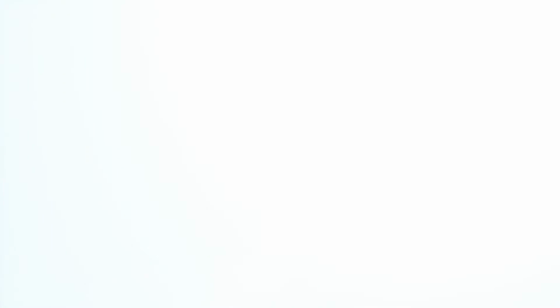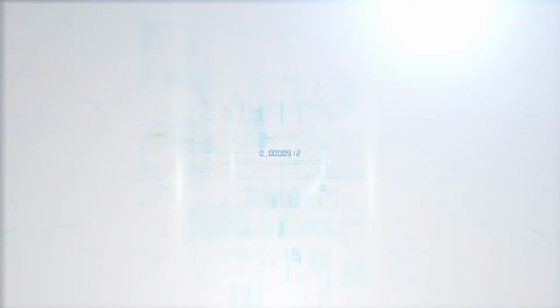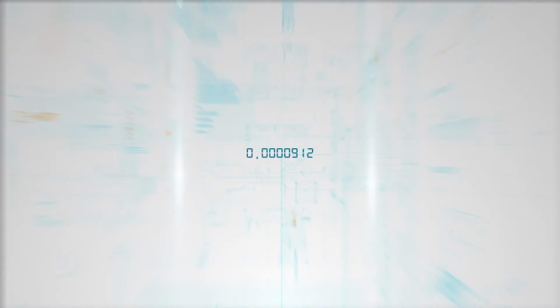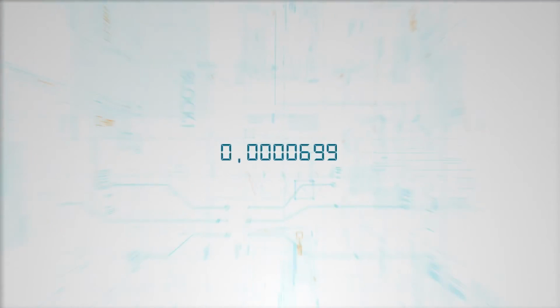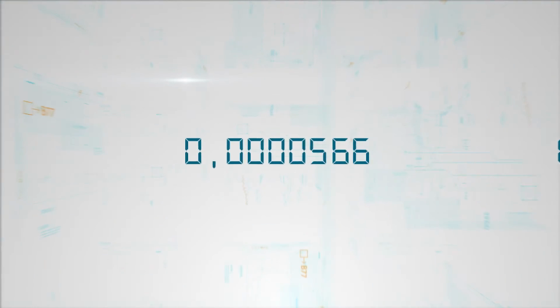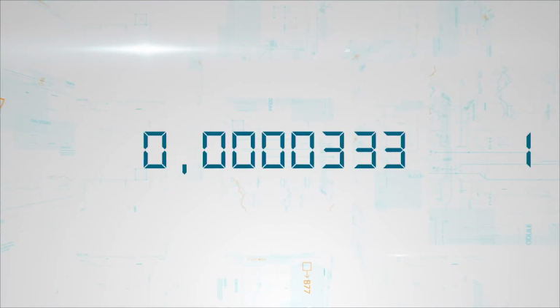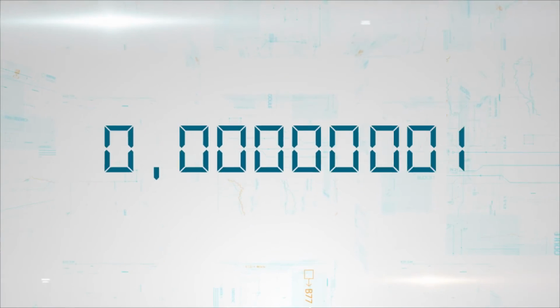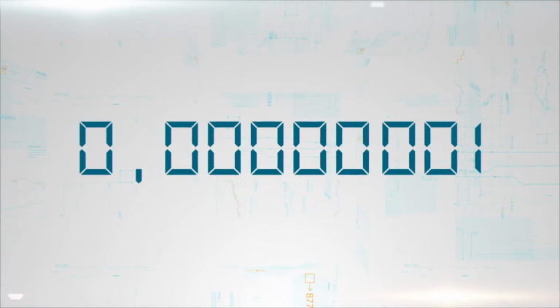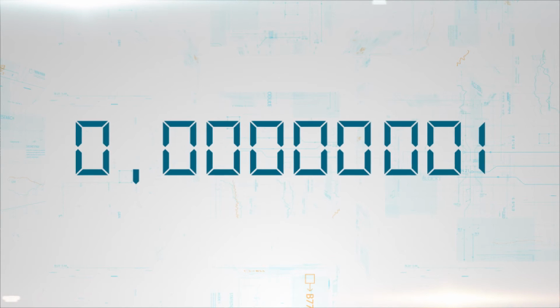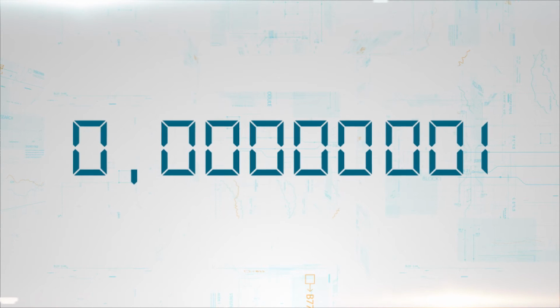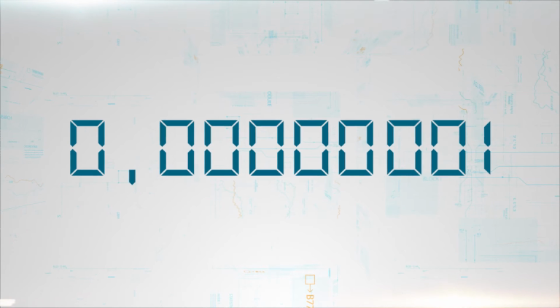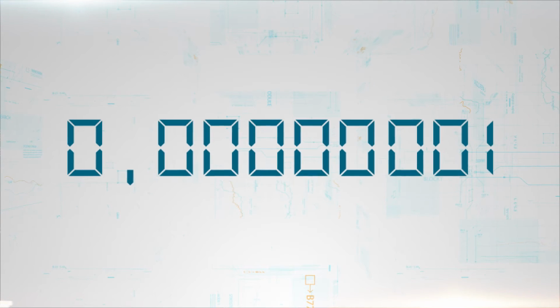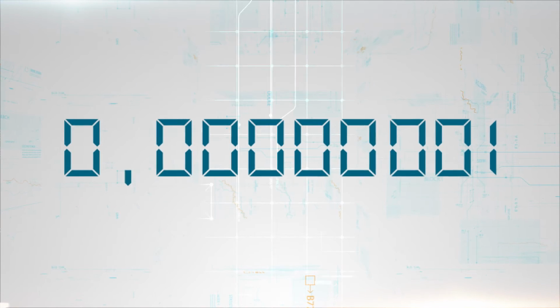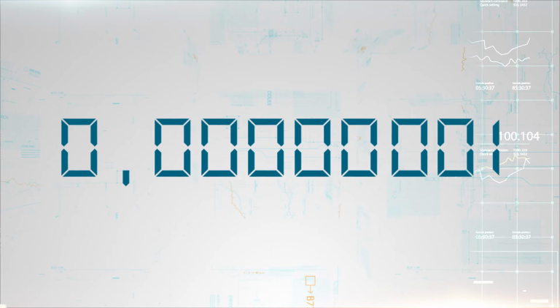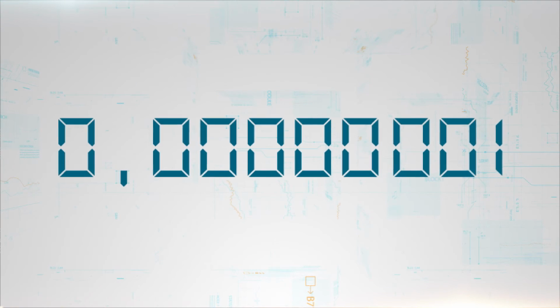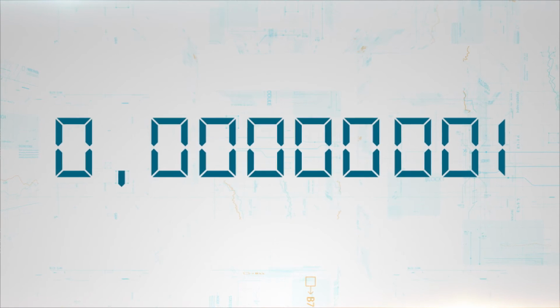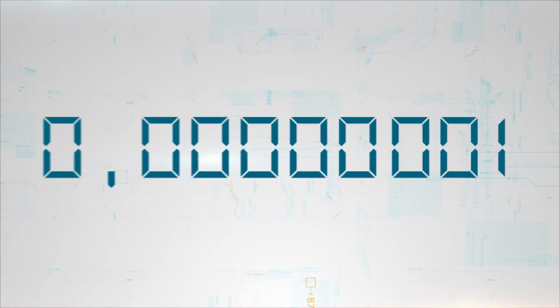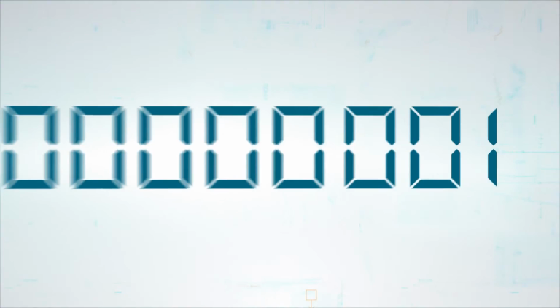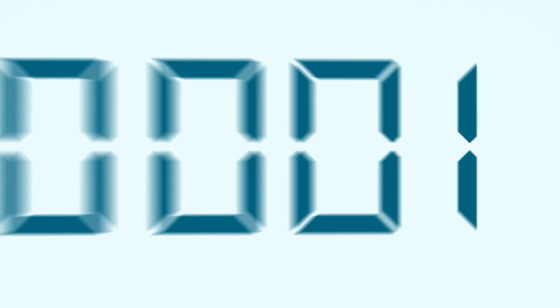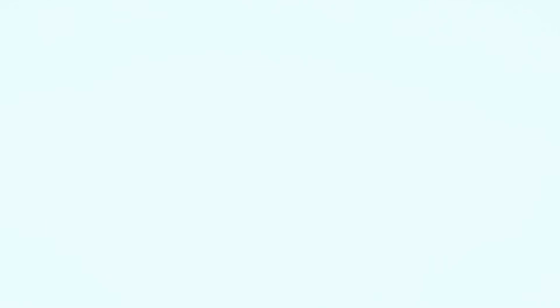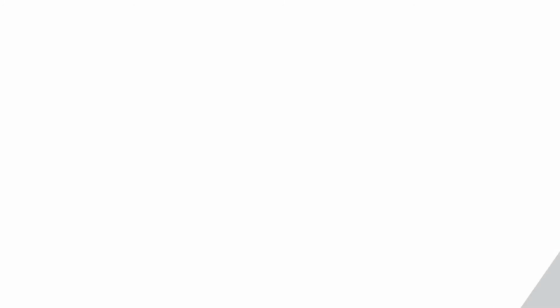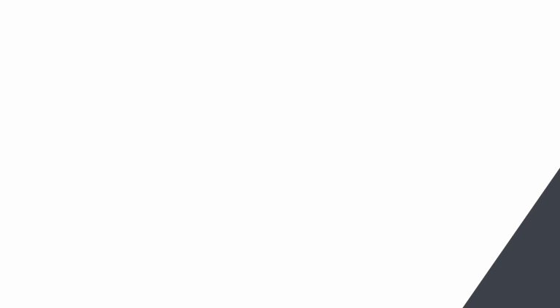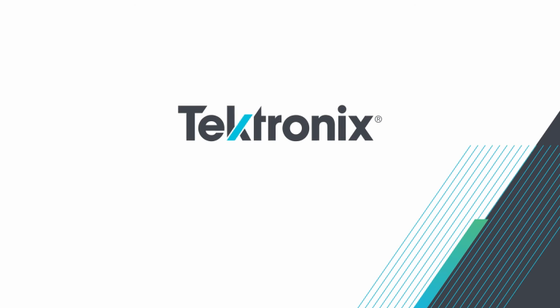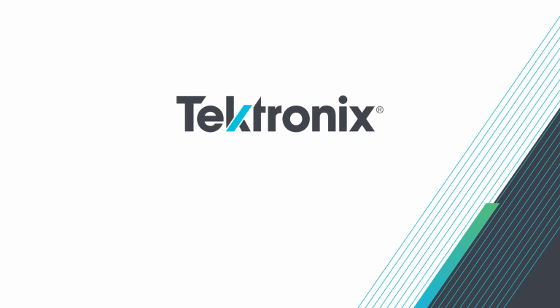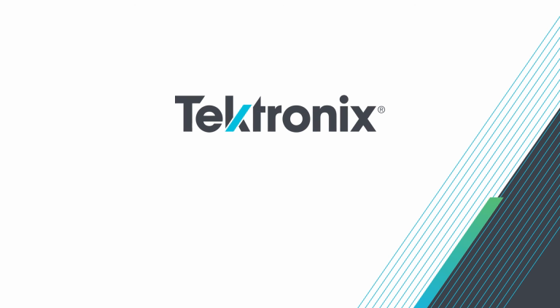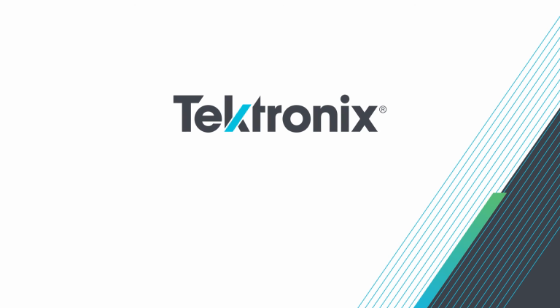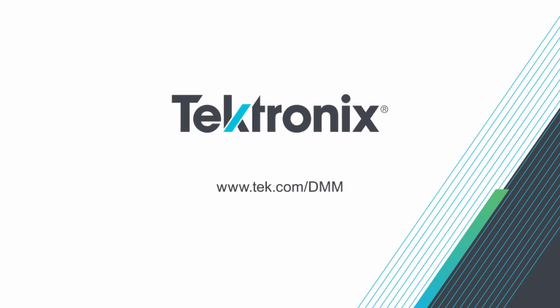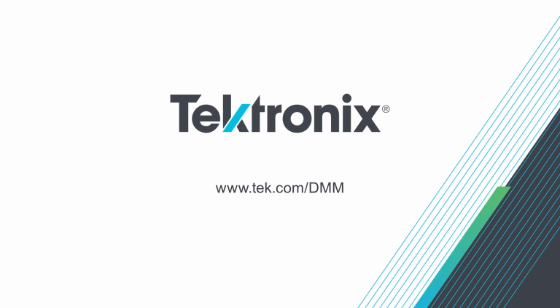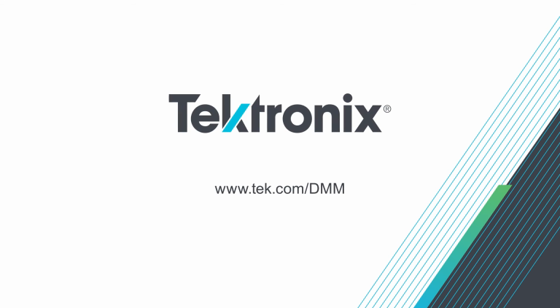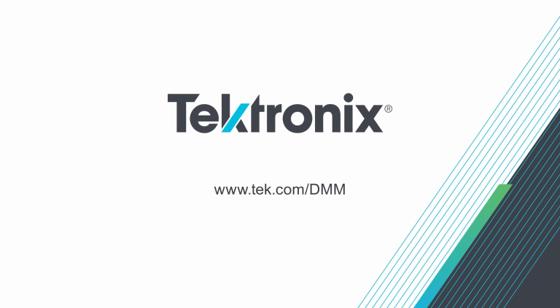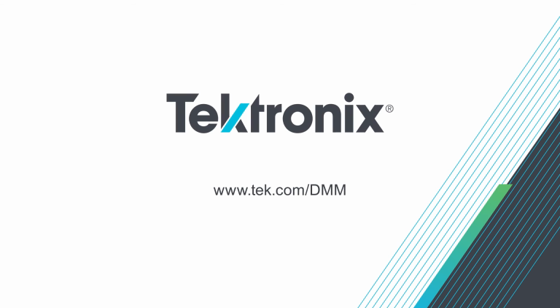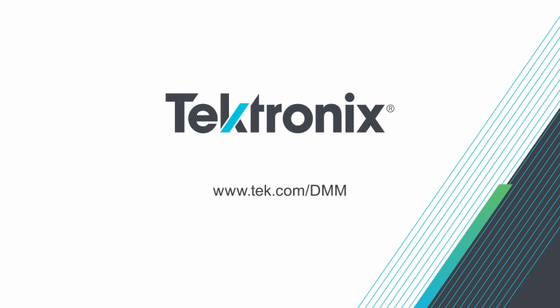You can count on Tektronix to deliver the combination of speed, accuracy, and flexibility your application demands — the one perfect solution that is right for you. Visit tektronix.com/DMM.